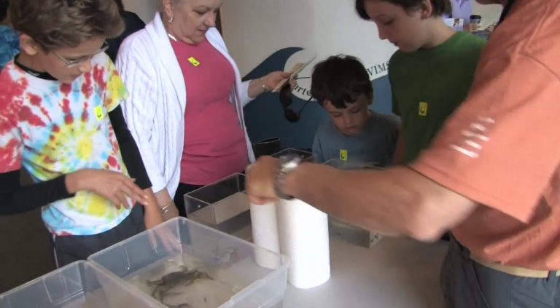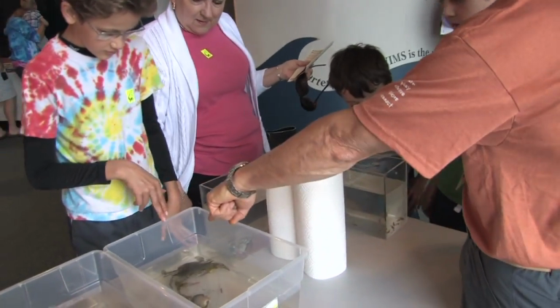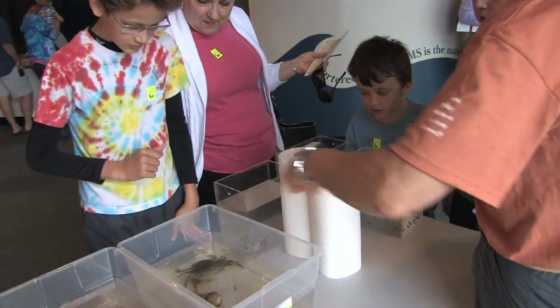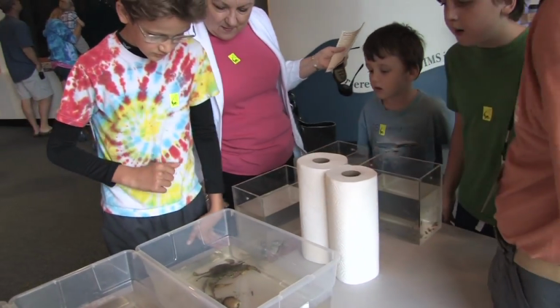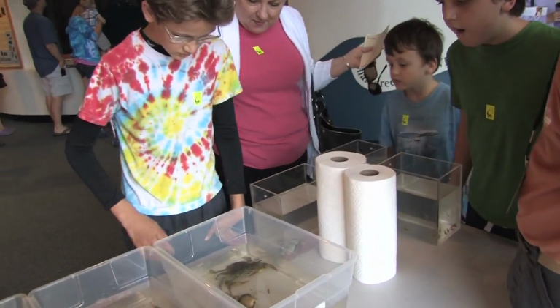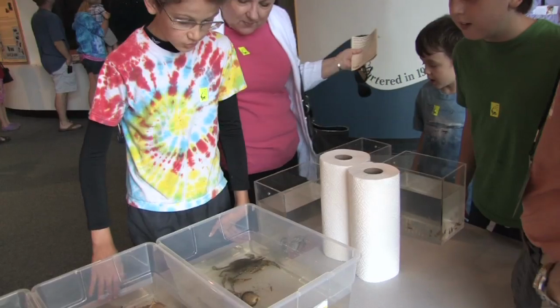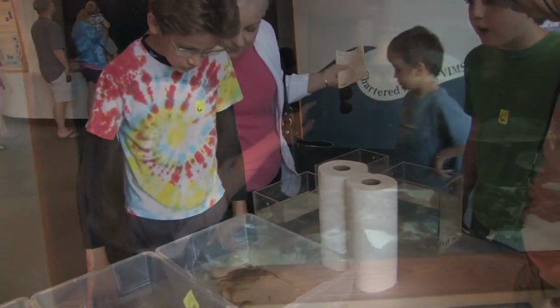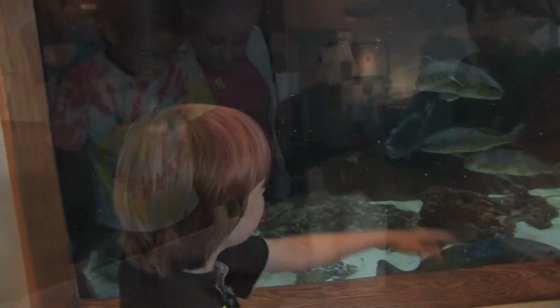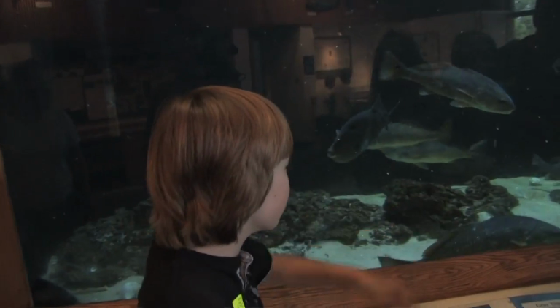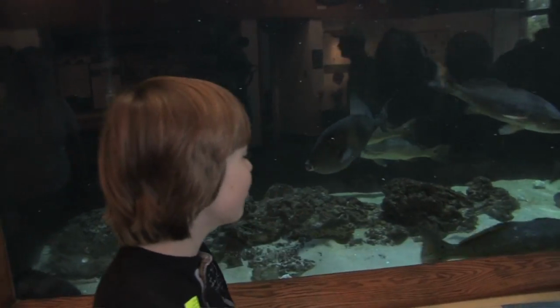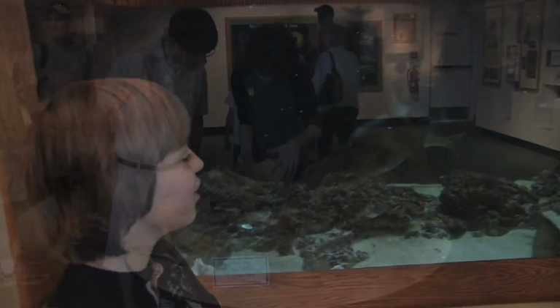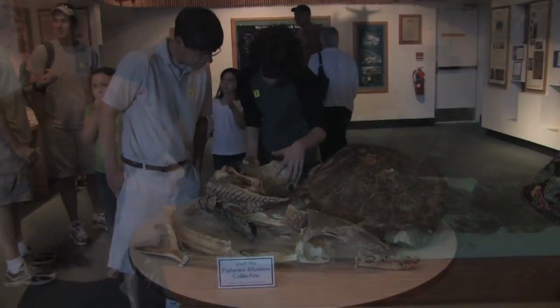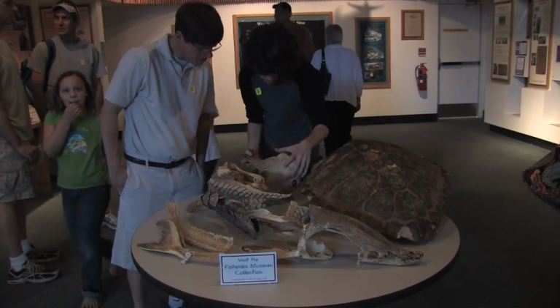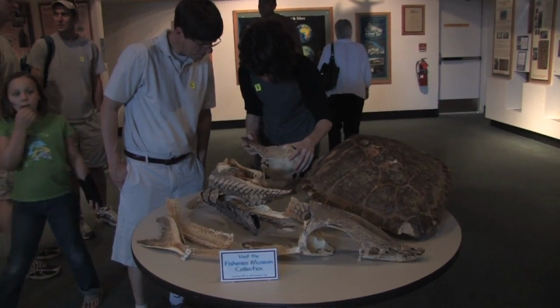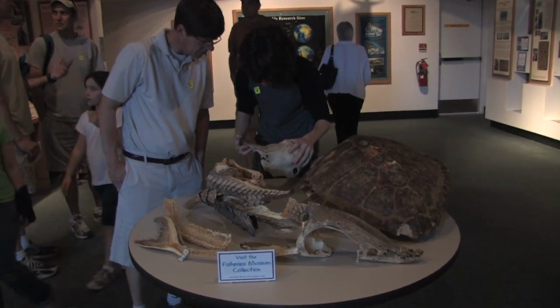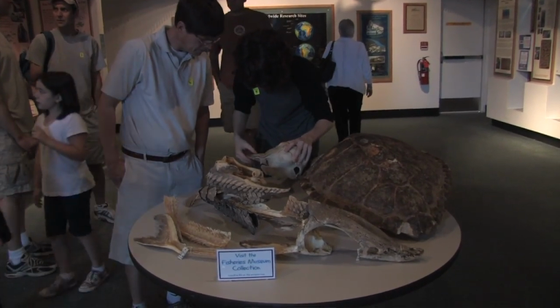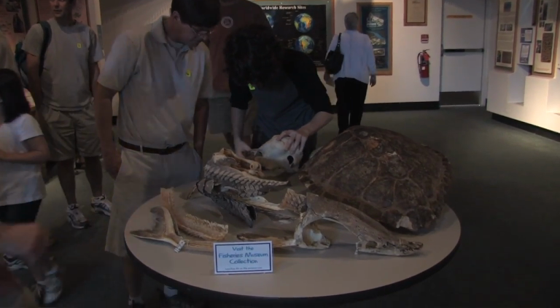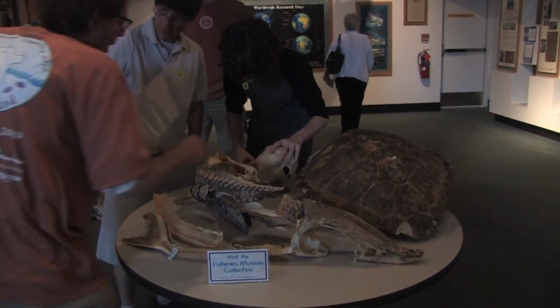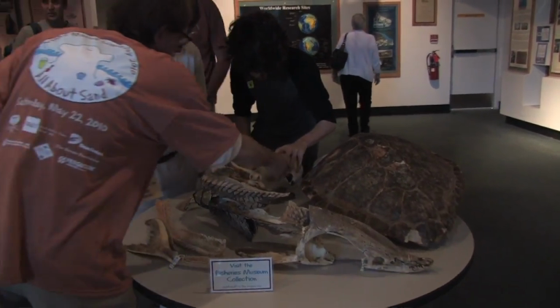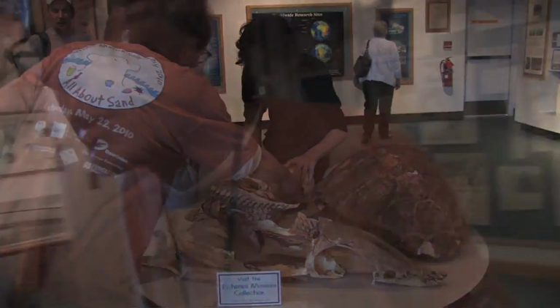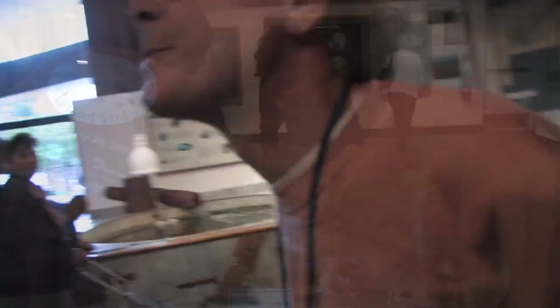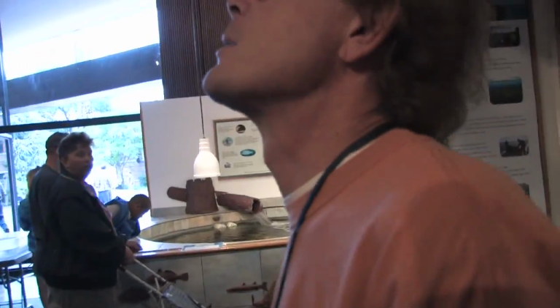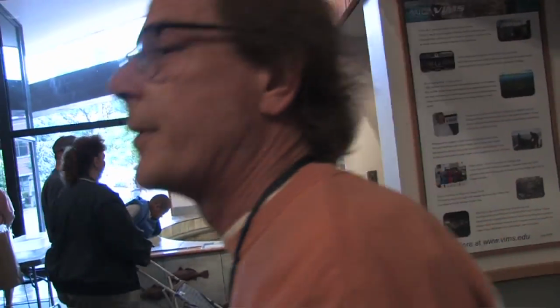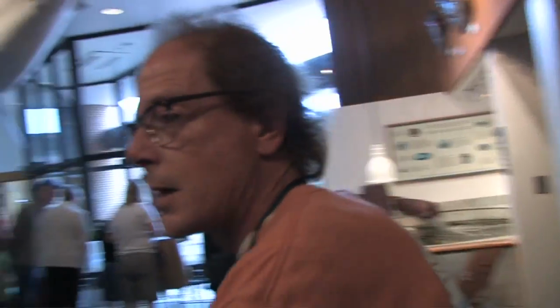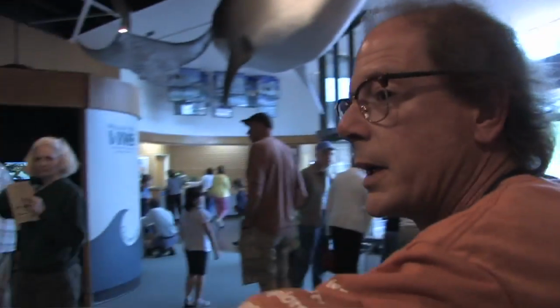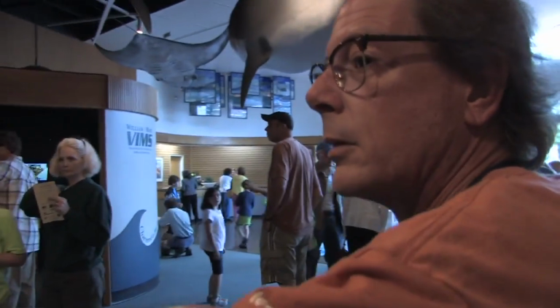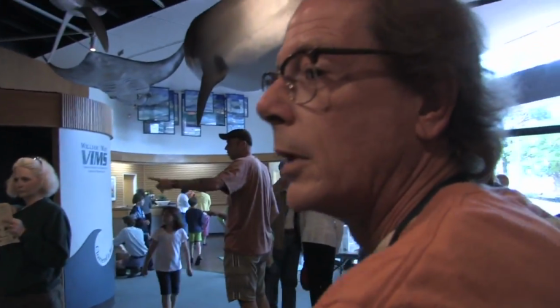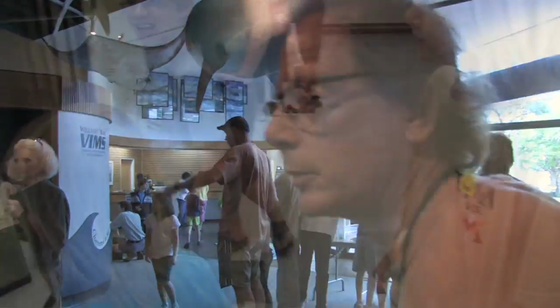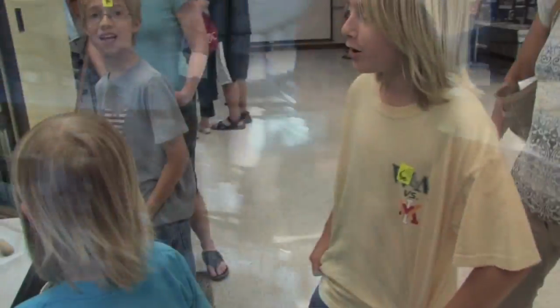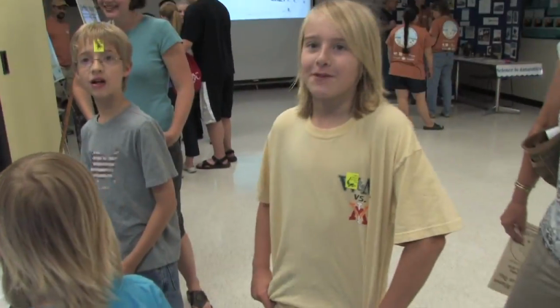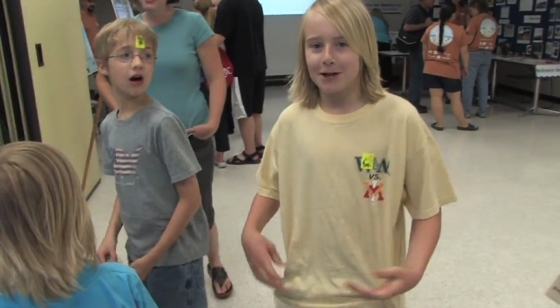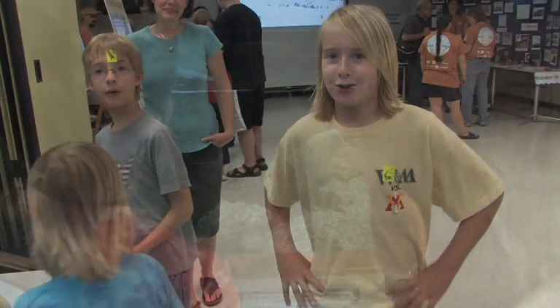That's a female blue crab with eggs. I think the eel is cool. Do you like them? That's the skull of a bottlenose dolphin. There's a skull over here. I know a little bit about fish.